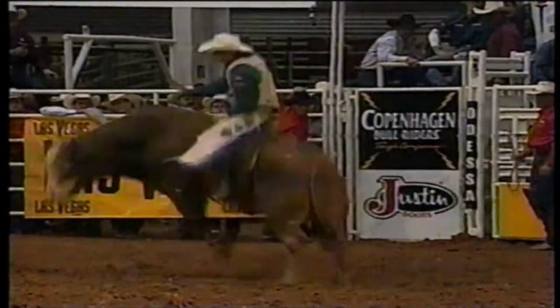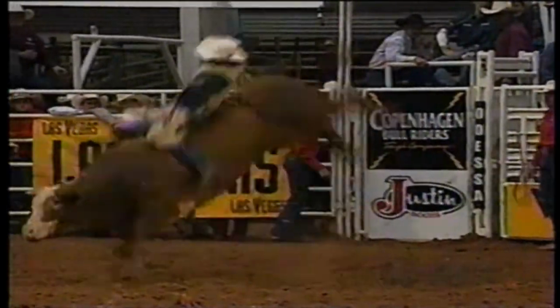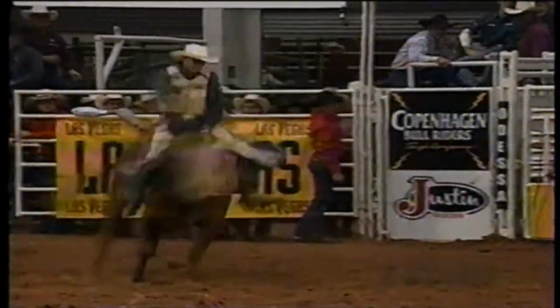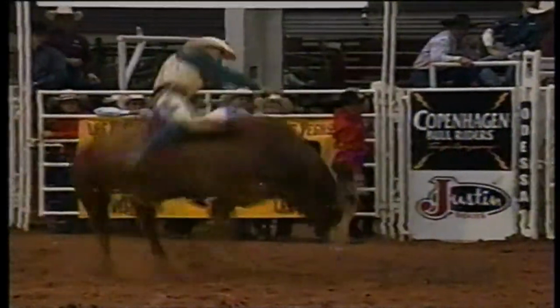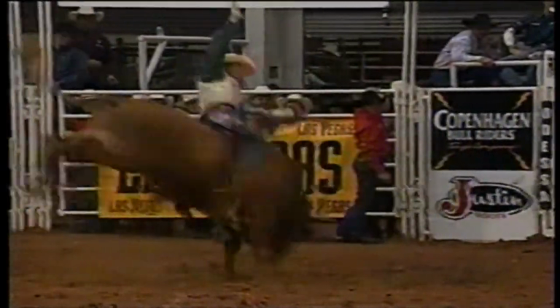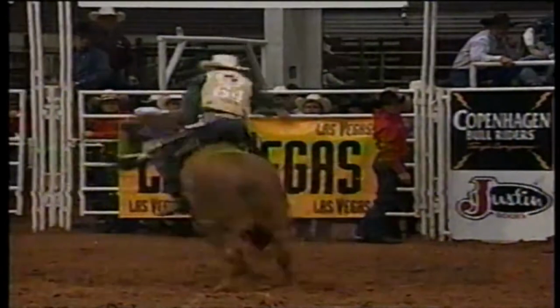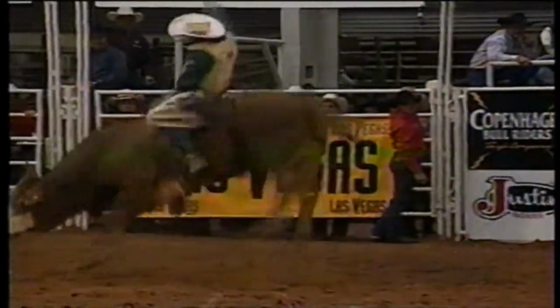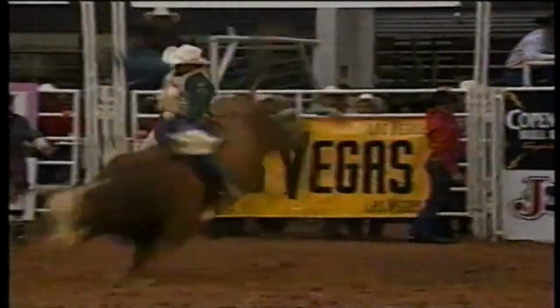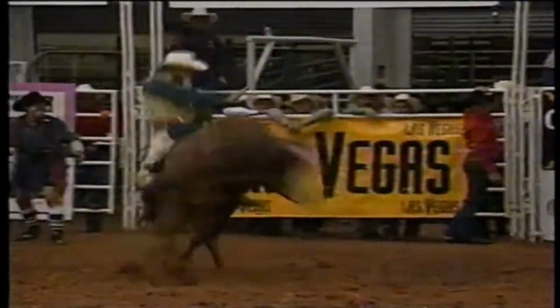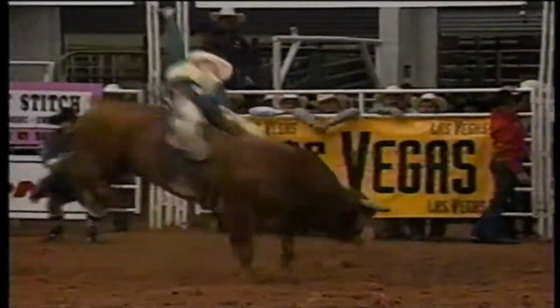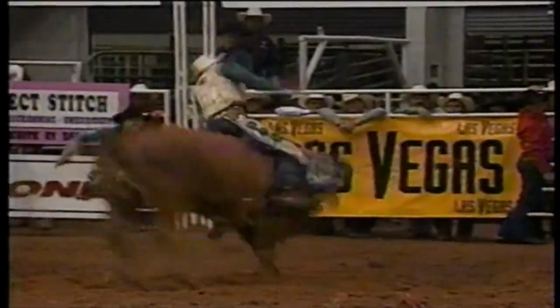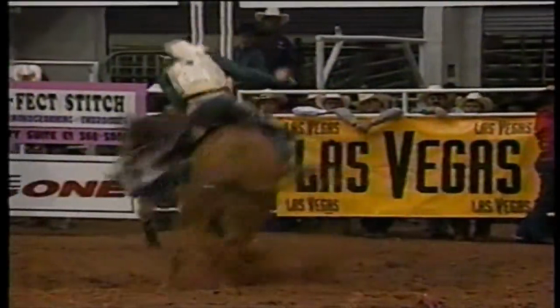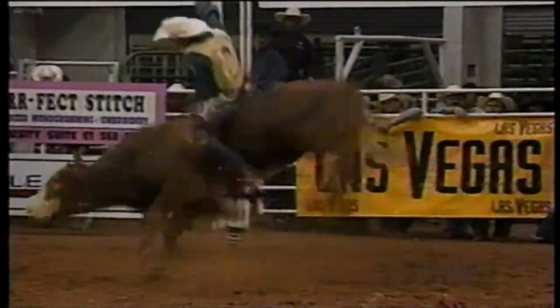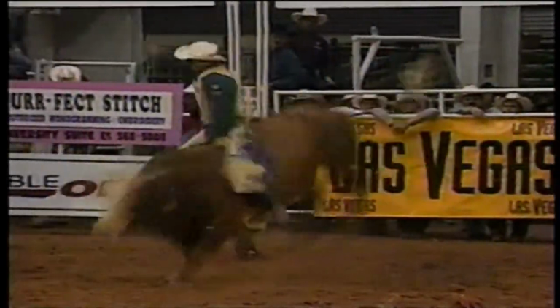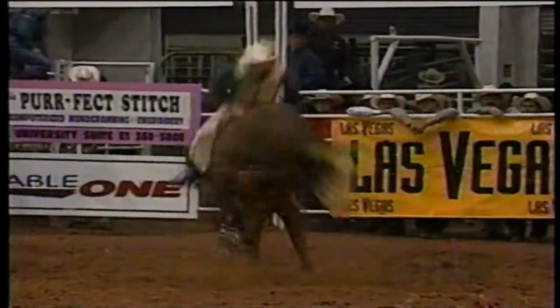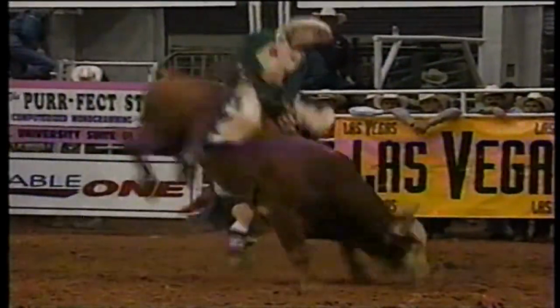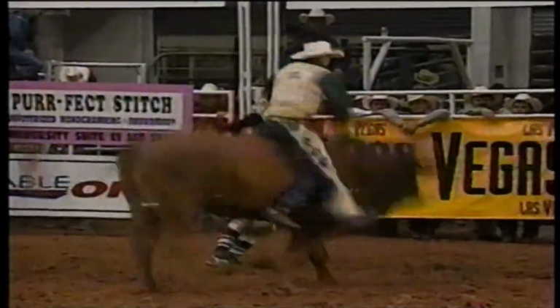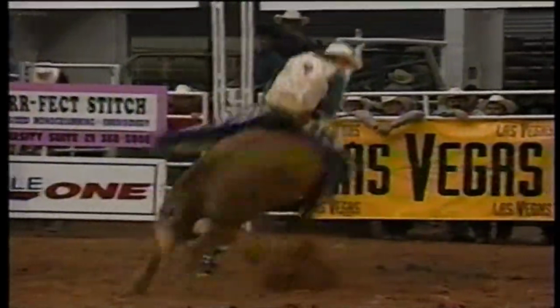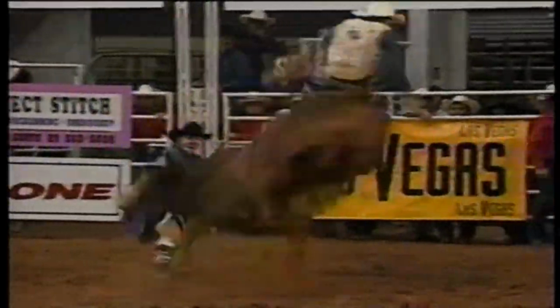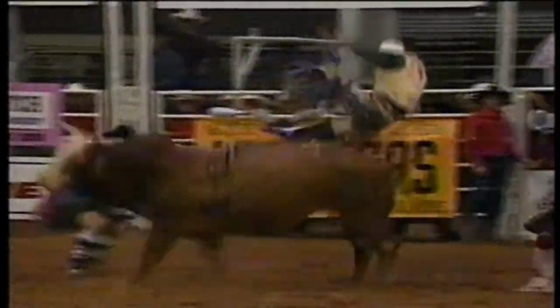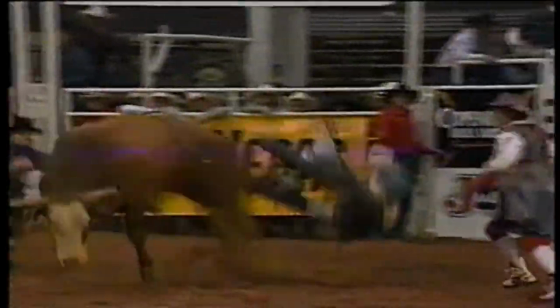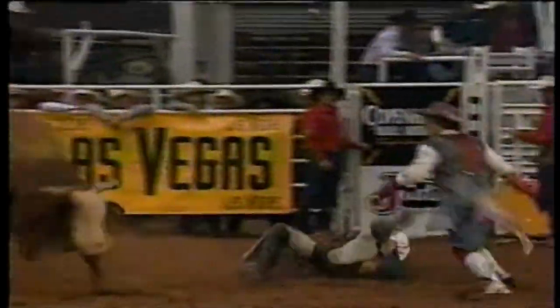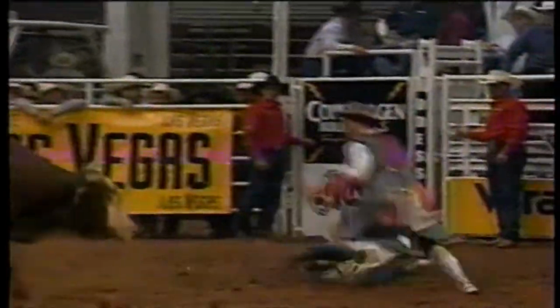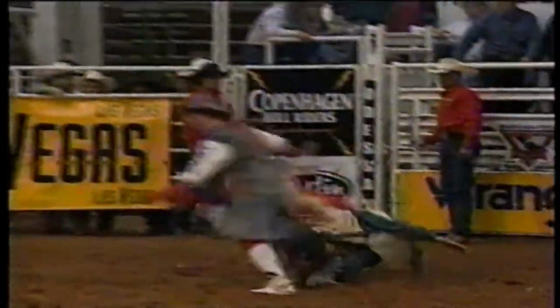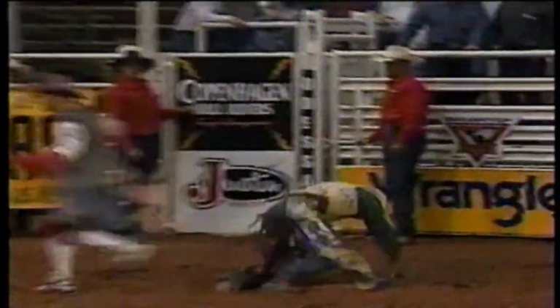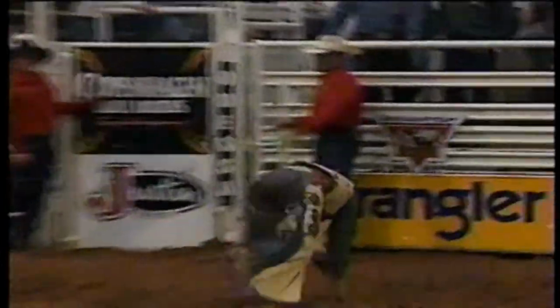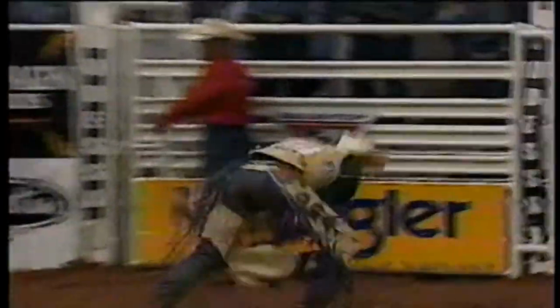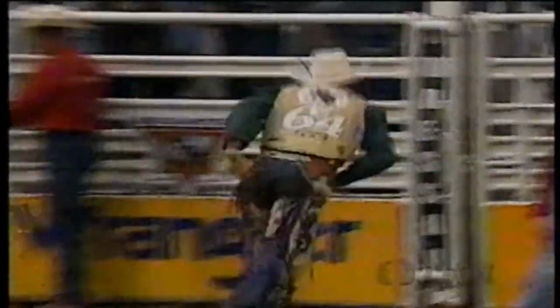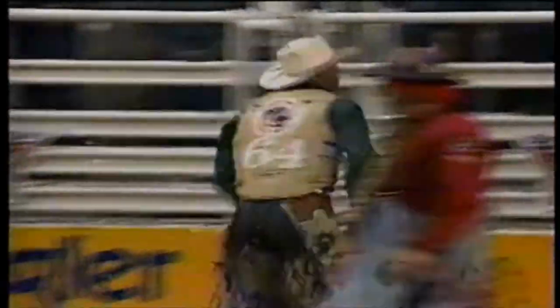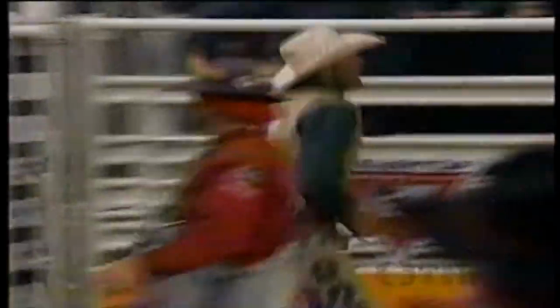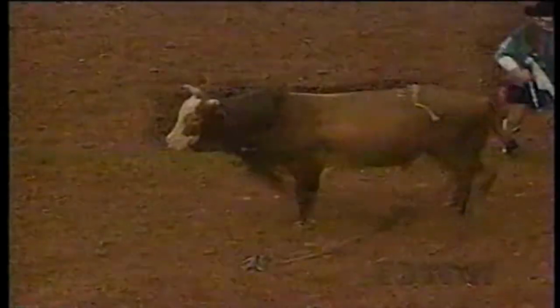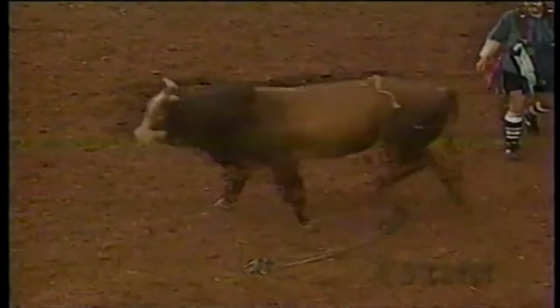This guy's coming to get the money. He's been riding well. Come on, out of the way, Tater. That bull's just a little better than just nice. That was a good ride.